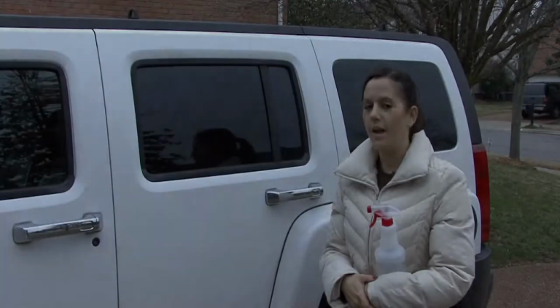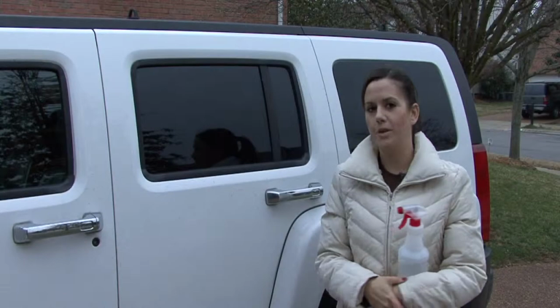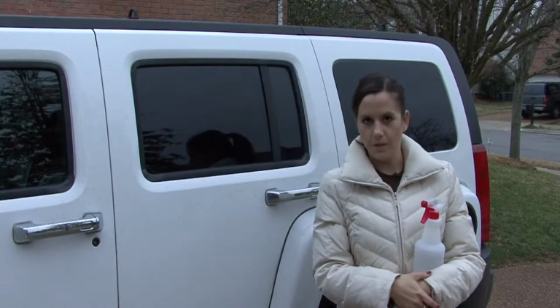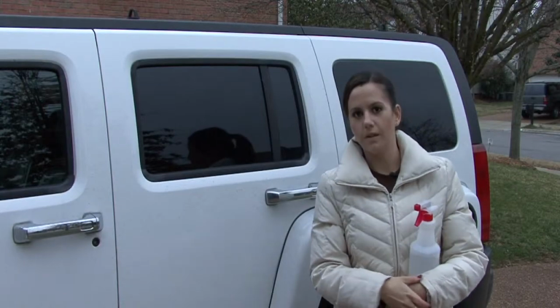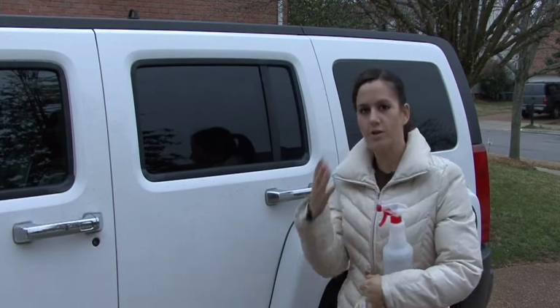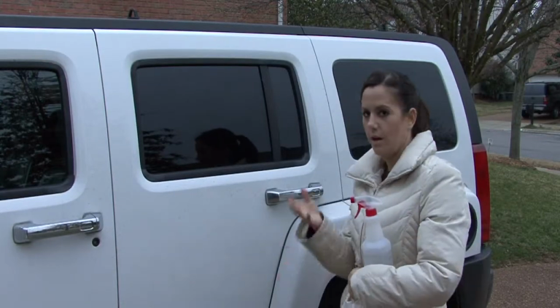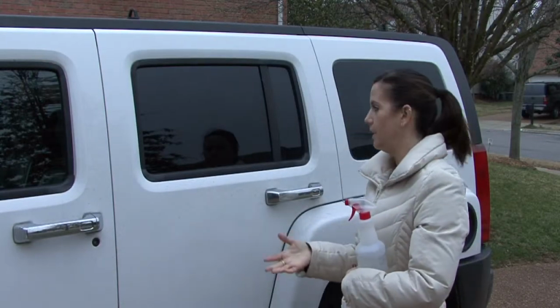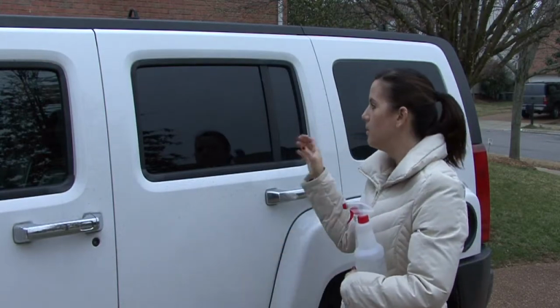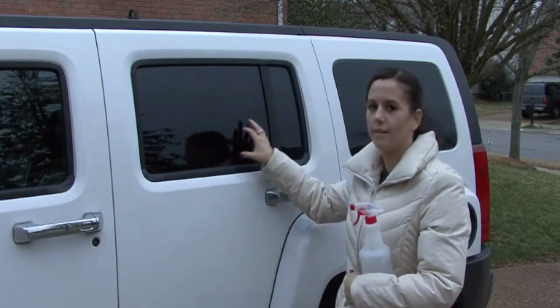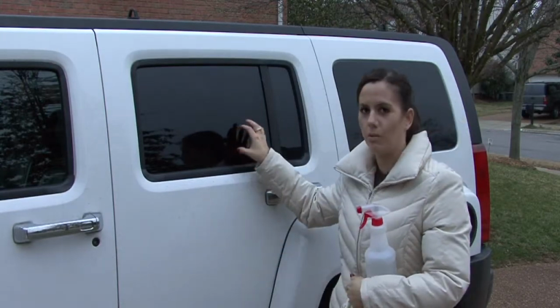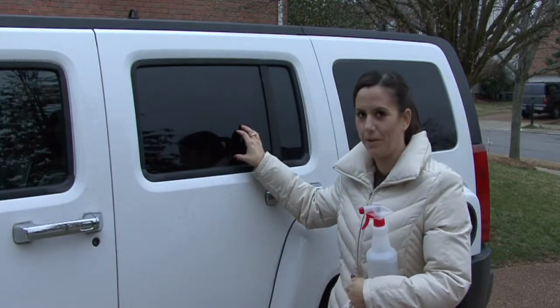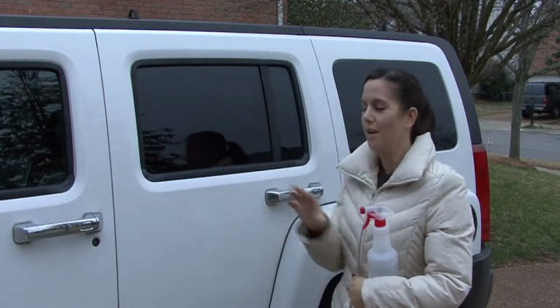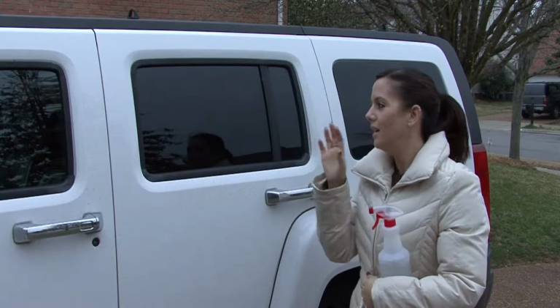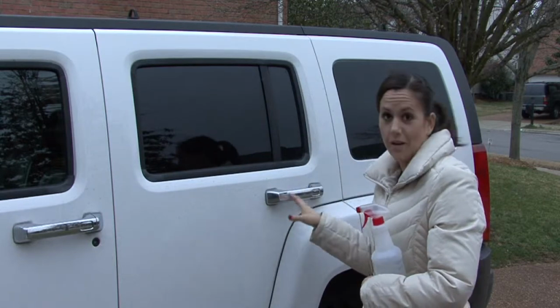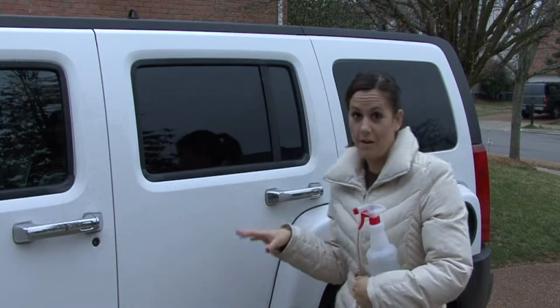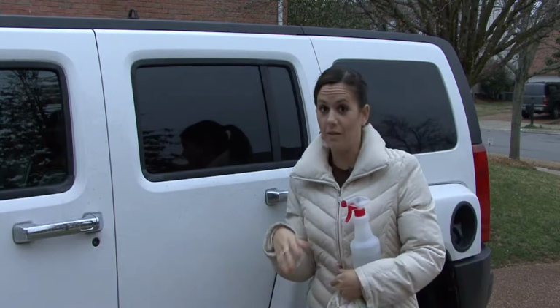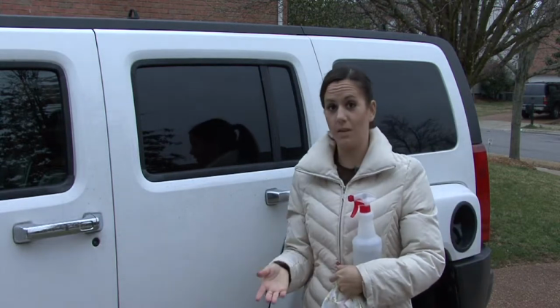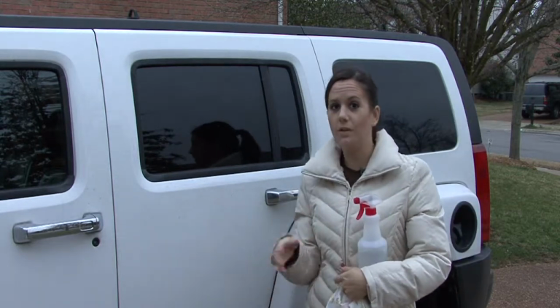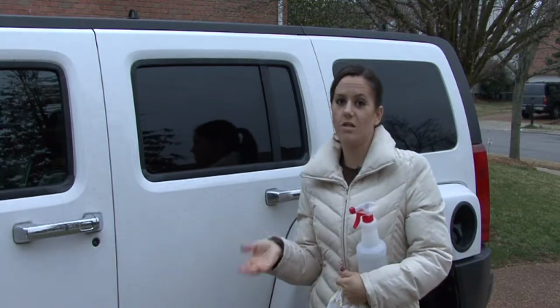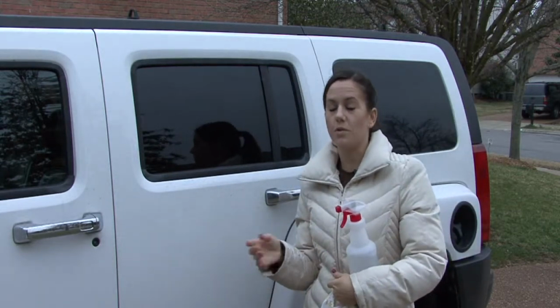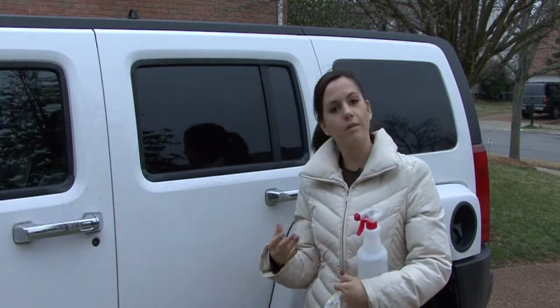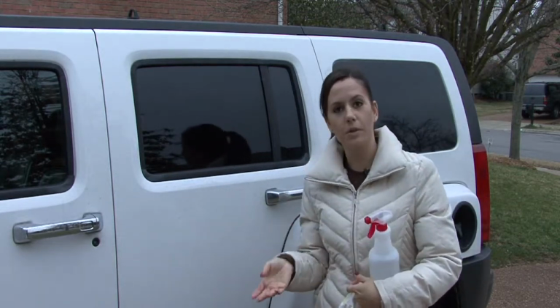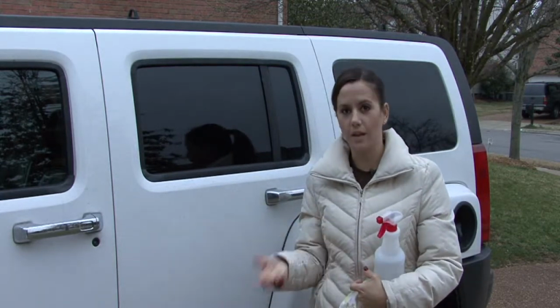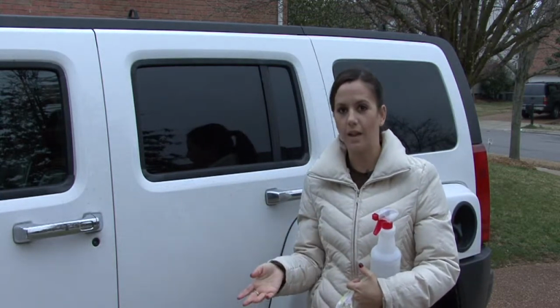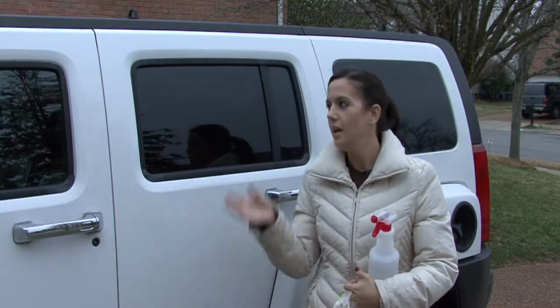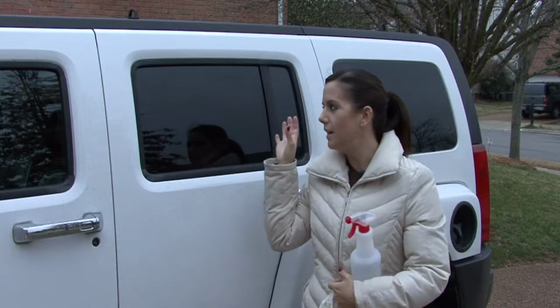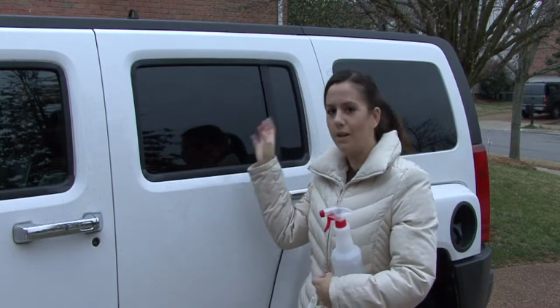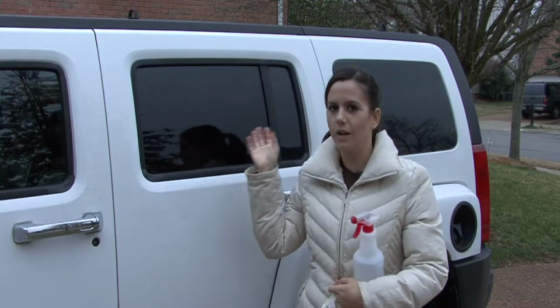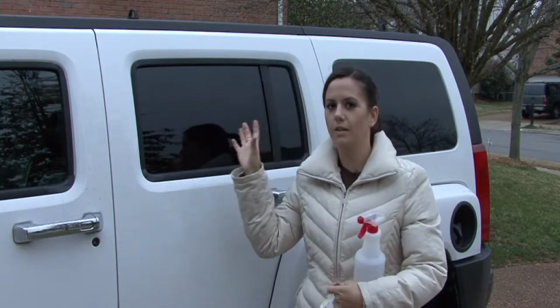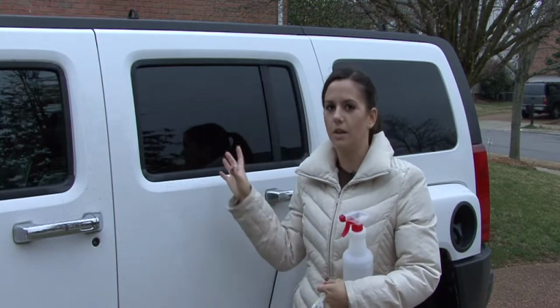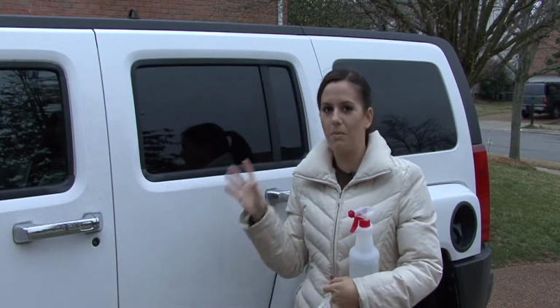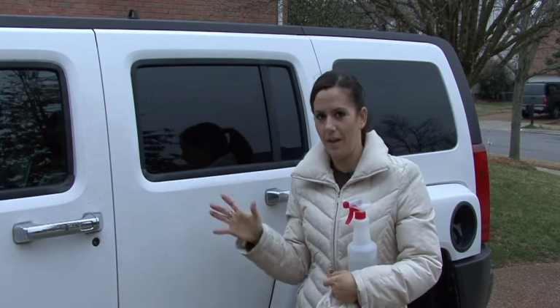Hi, I'm Rachel Yutuzas, and I'm going to show you how to clean plastic car windows. A lot of cars nowadays have plastic windows like Jeeps, a lot of convertibles, or things like that, and the windows are a lot easier to clean than people may think.